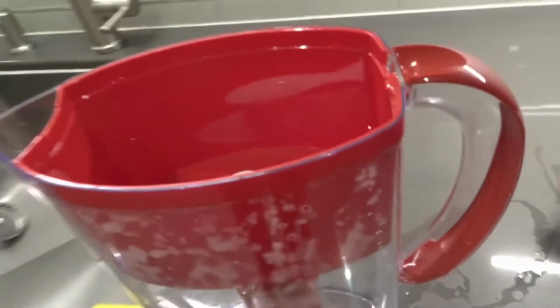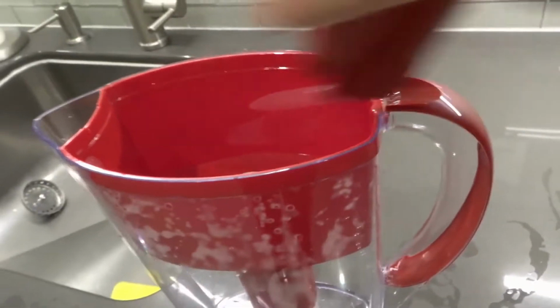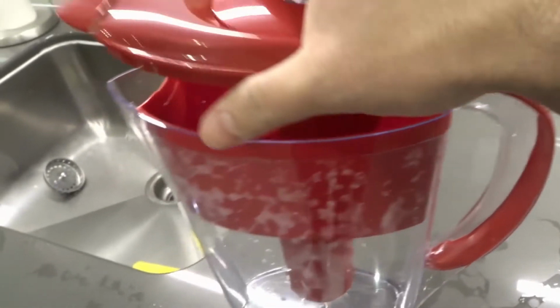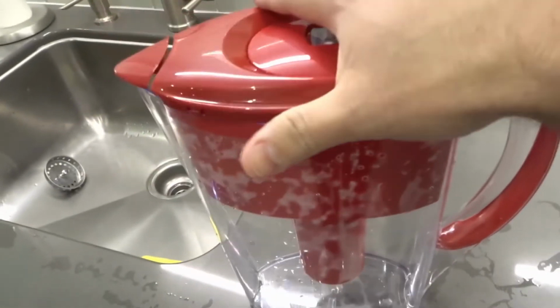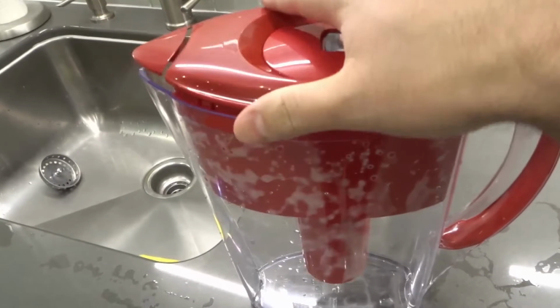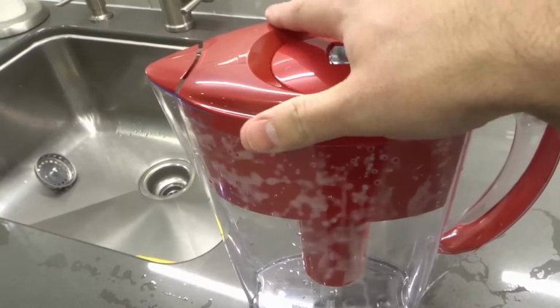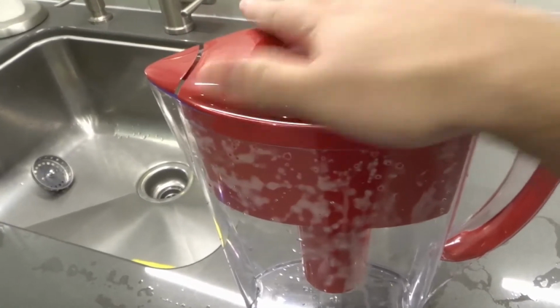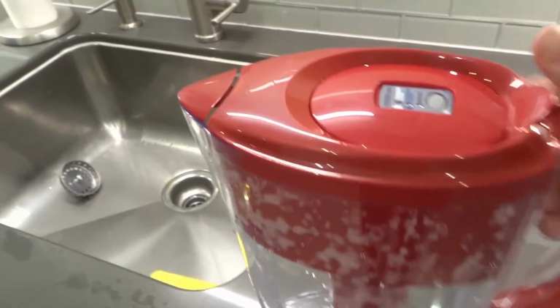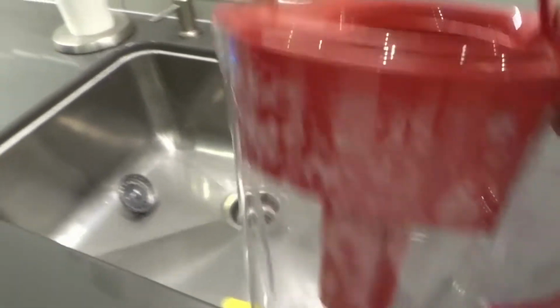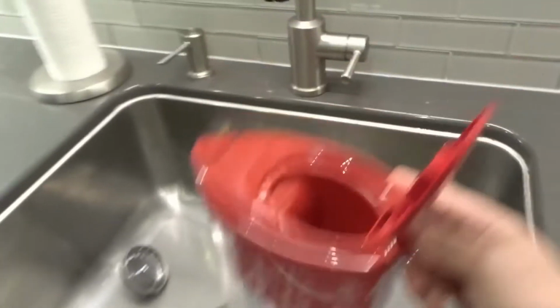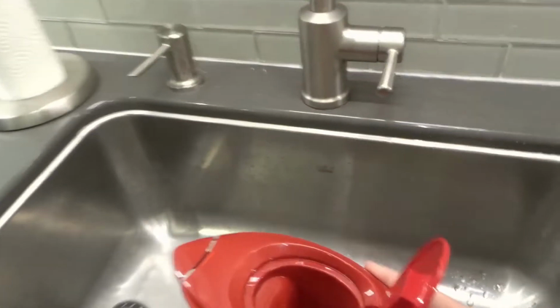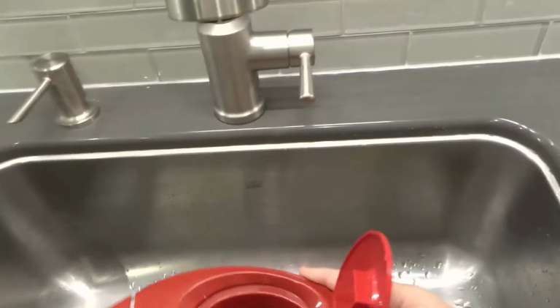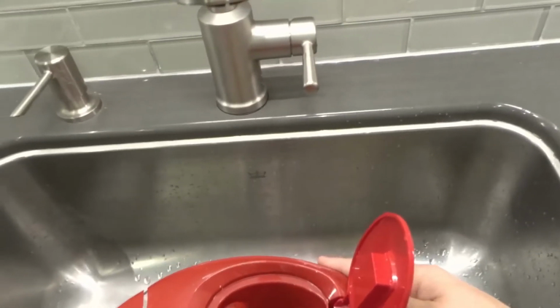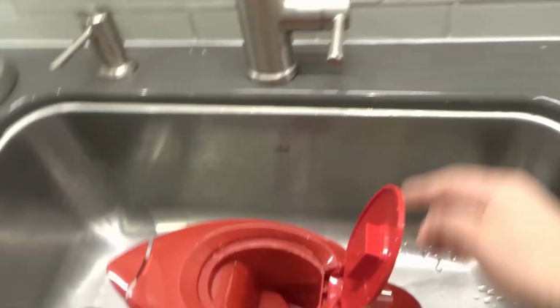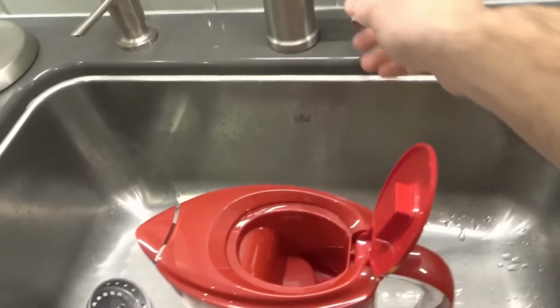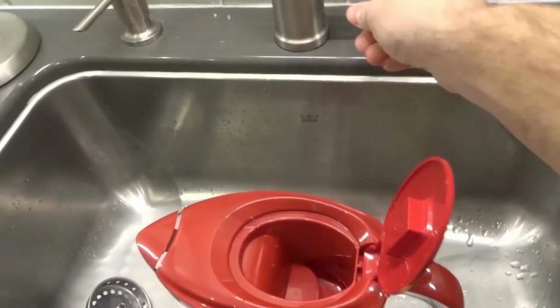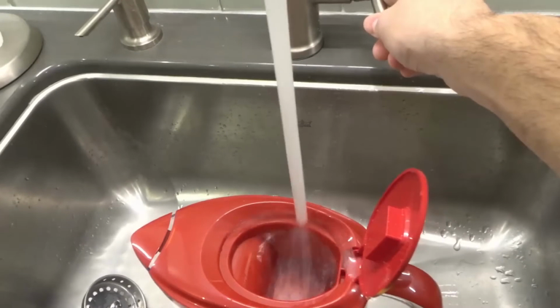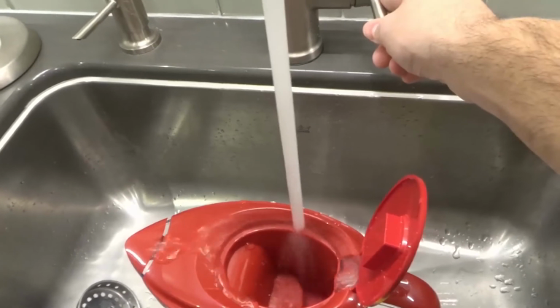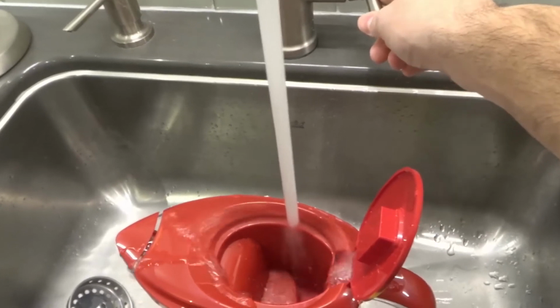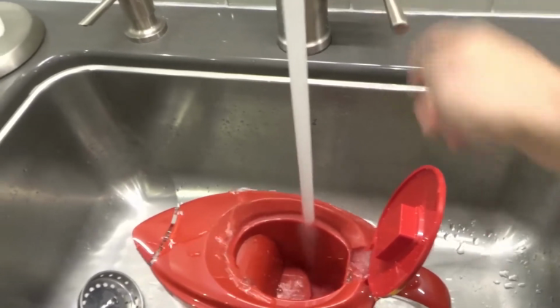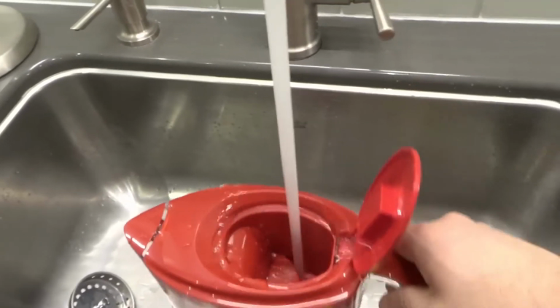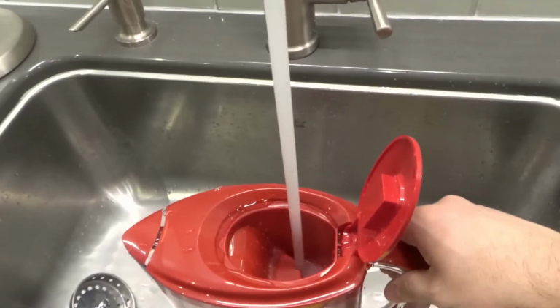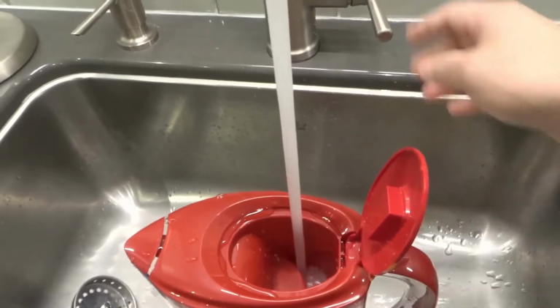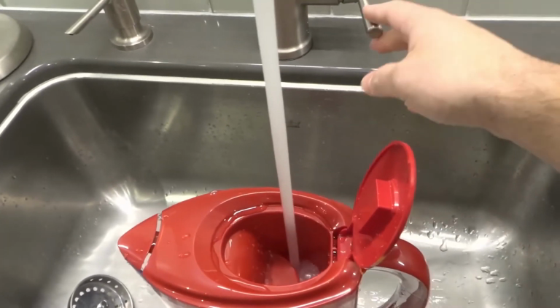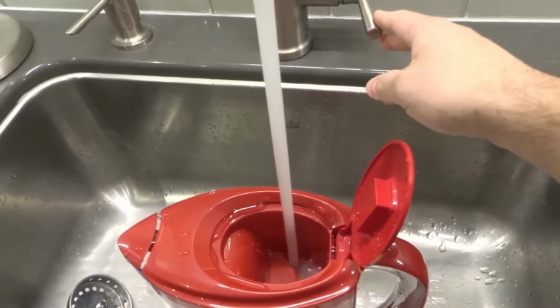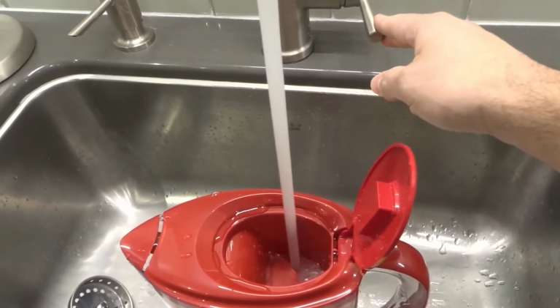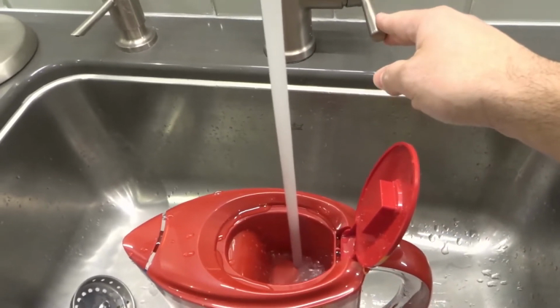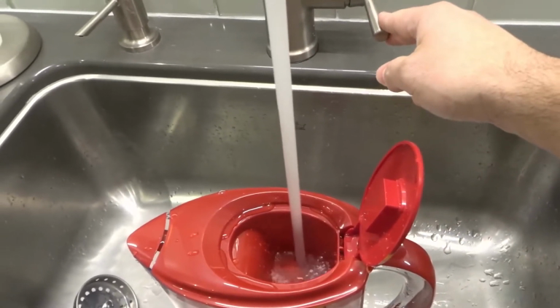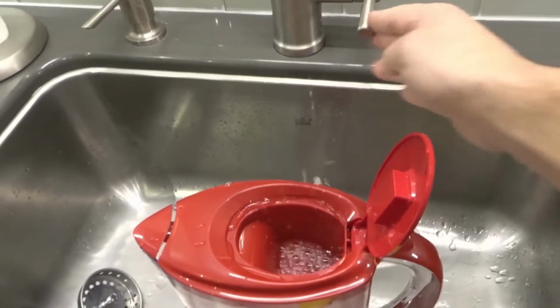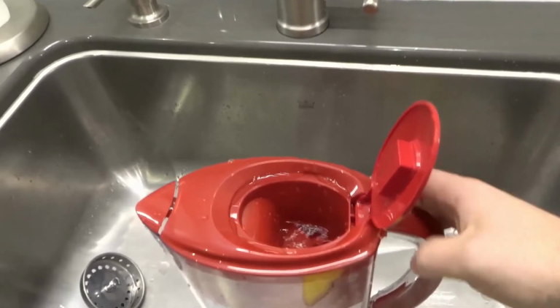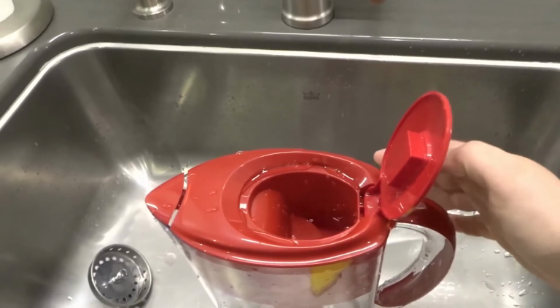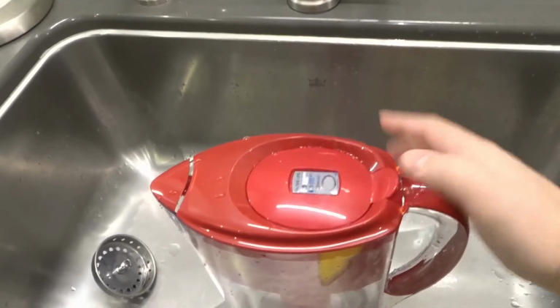What I'm going to do now is put in a little bit of water just to show you what I mean. Let's fill it up with a bit of water — sorry, bad aim there. I want to make this nice and quick.